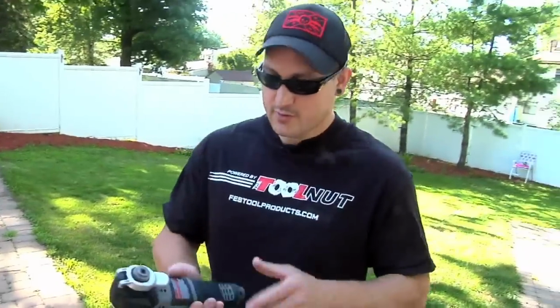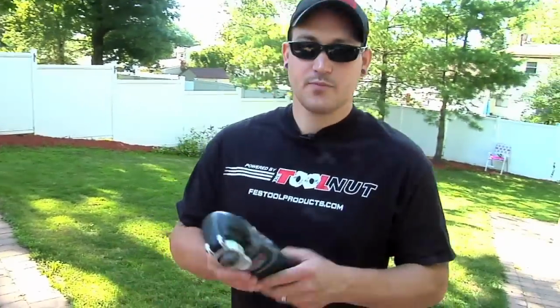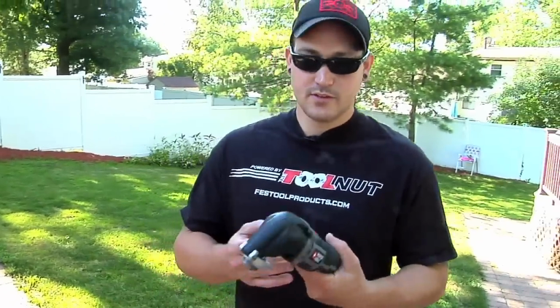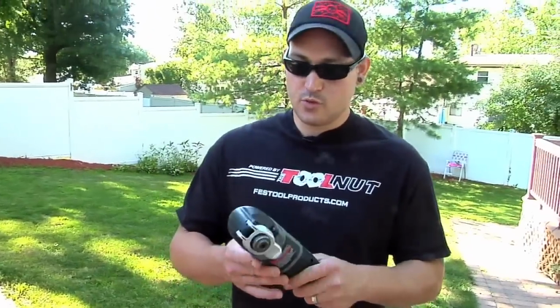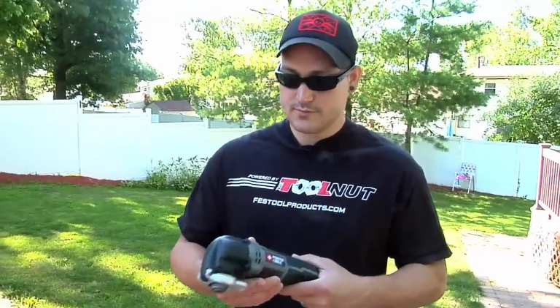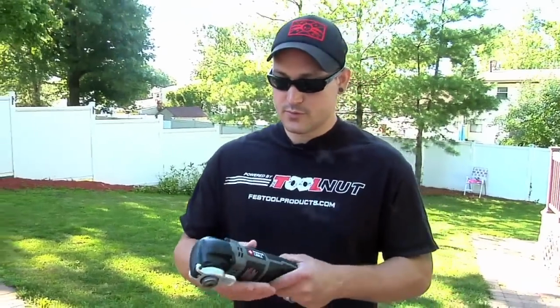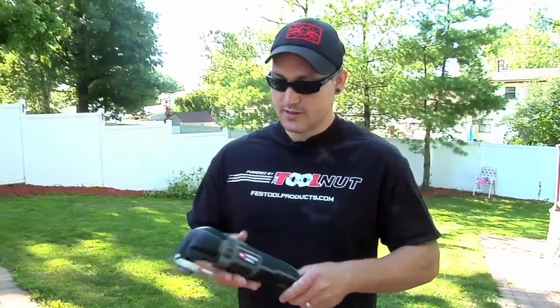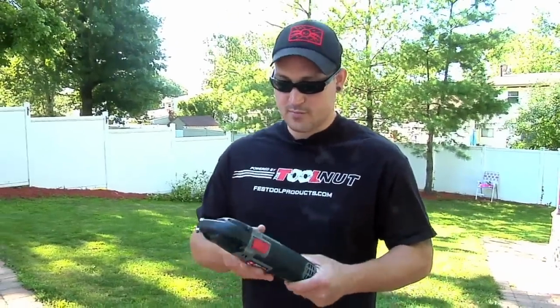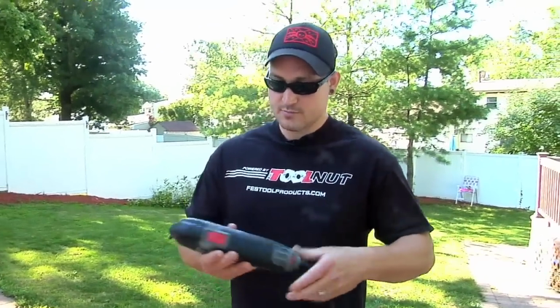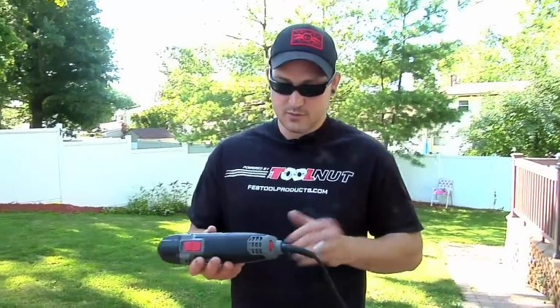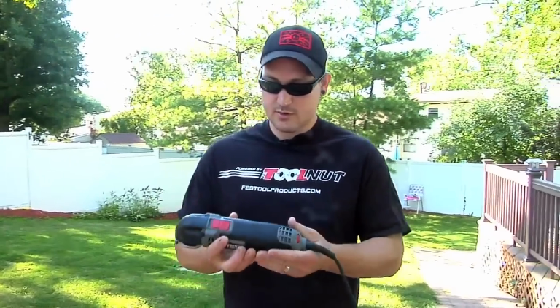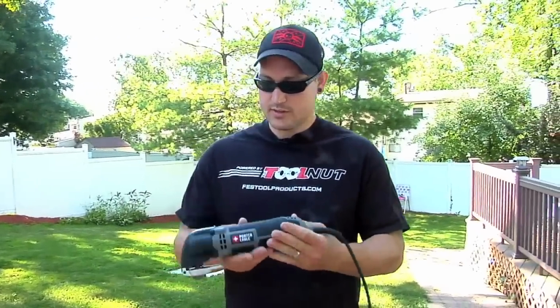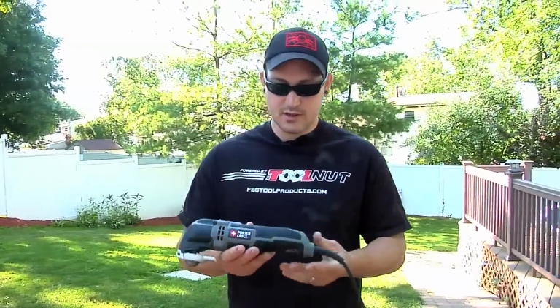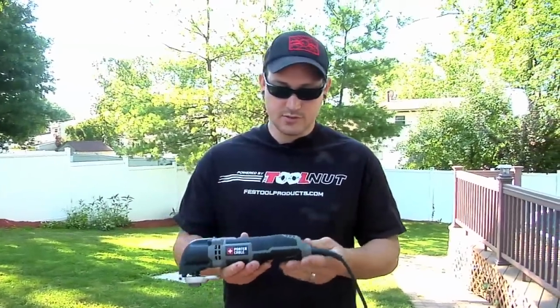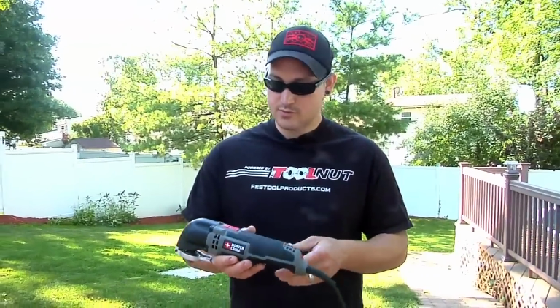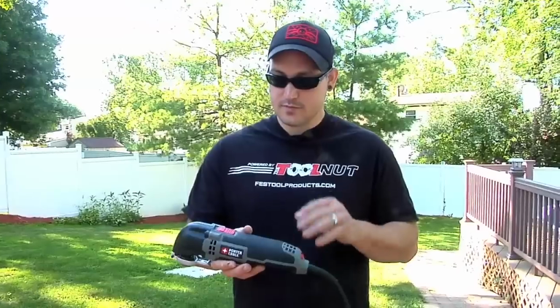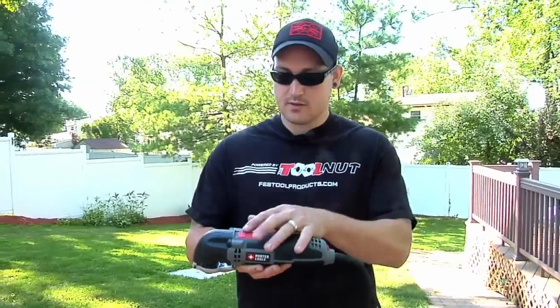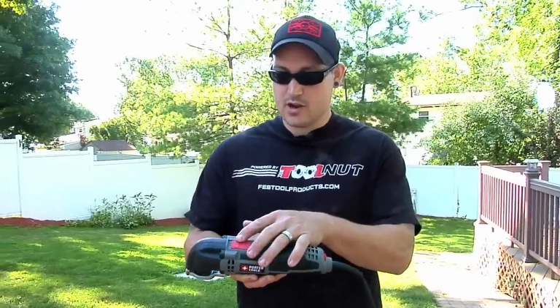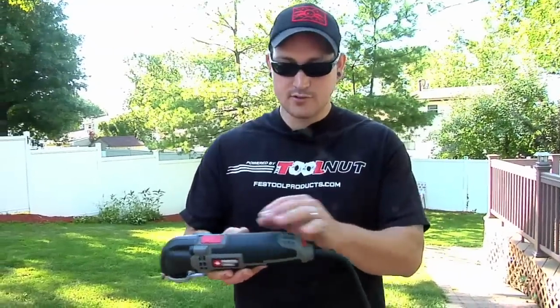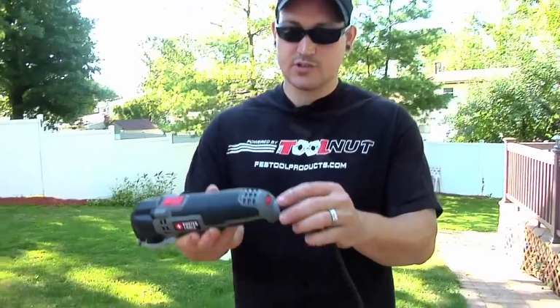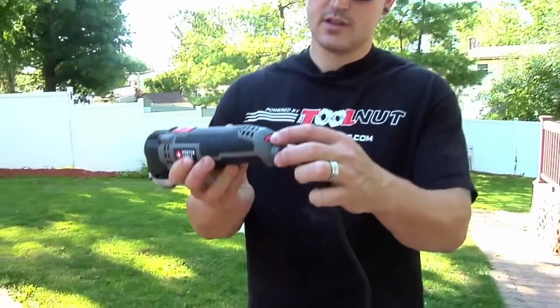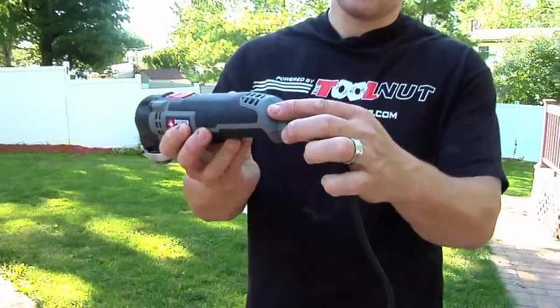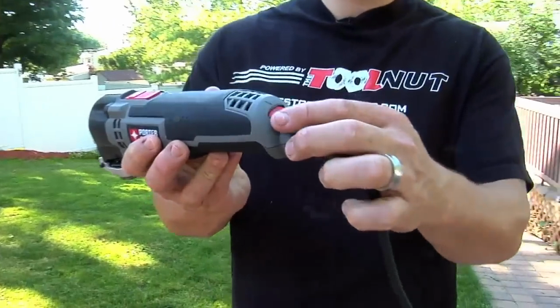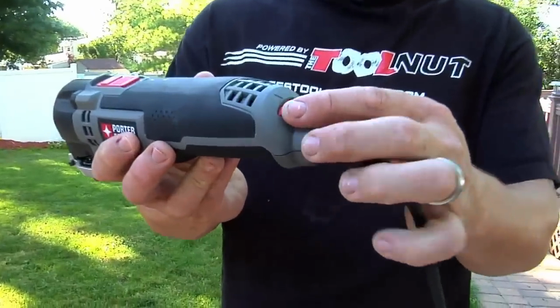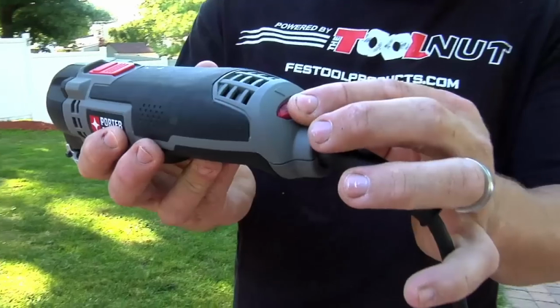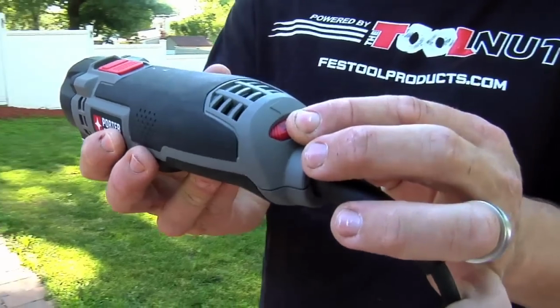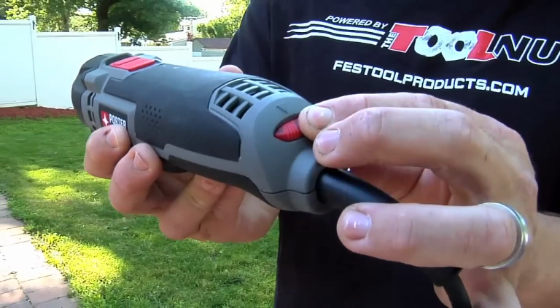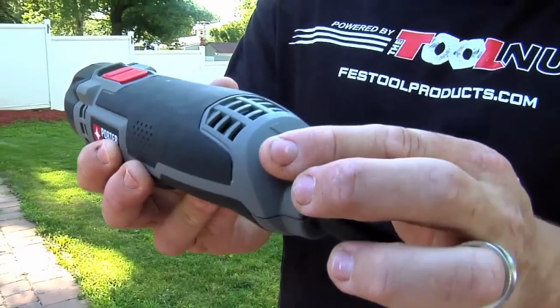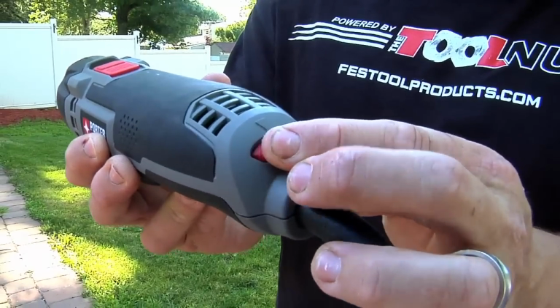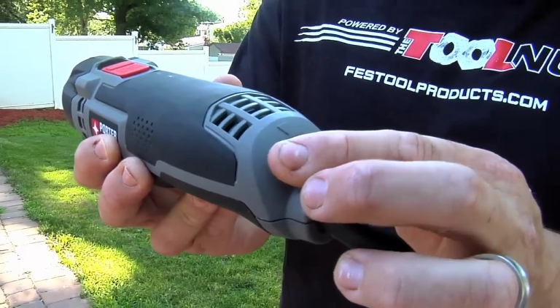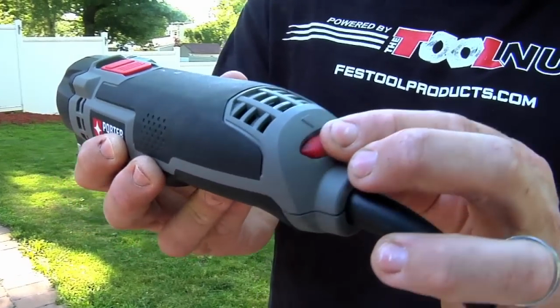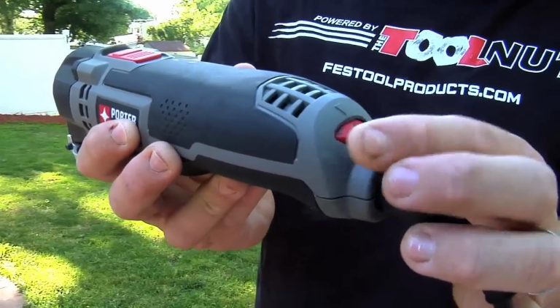So this is the tool. Really nice, compact — much like all the rest of the multi-tools. It's got your on/off switch, it's got a variable speed control. Really nice the way it kind of clicks in.